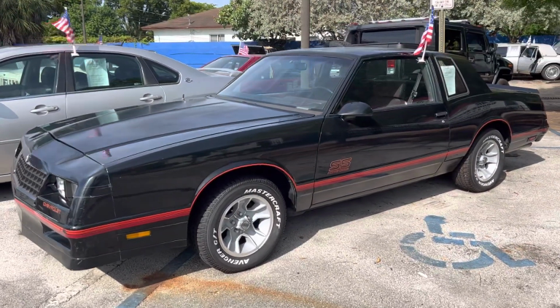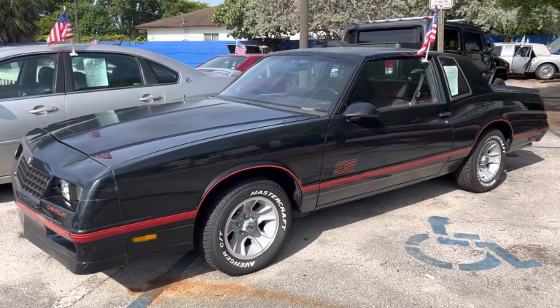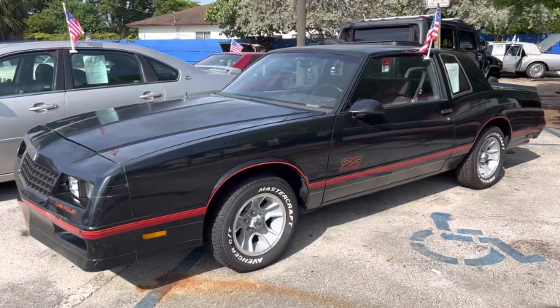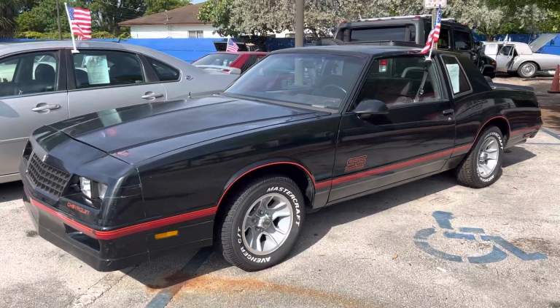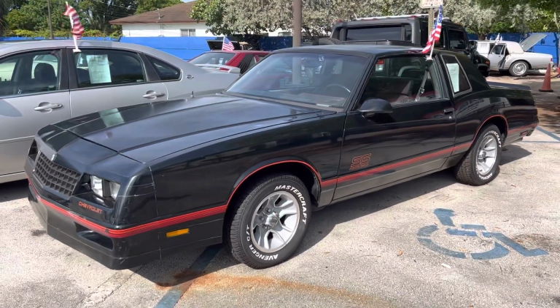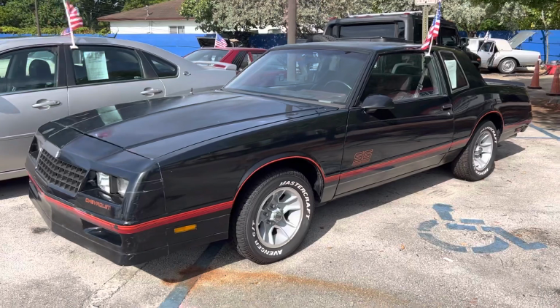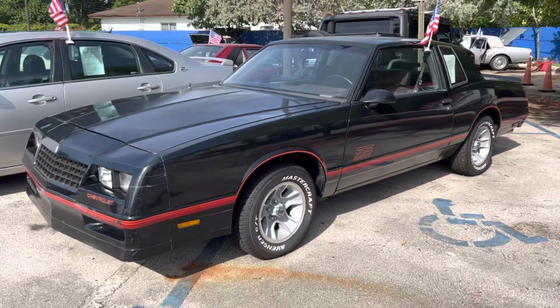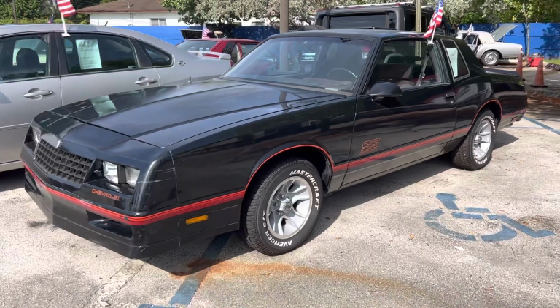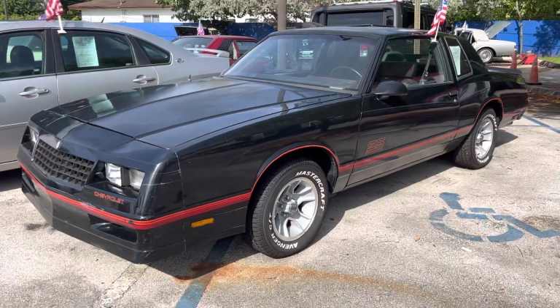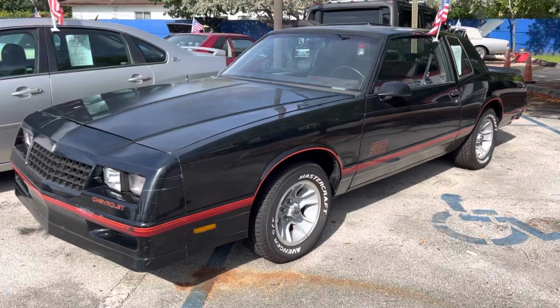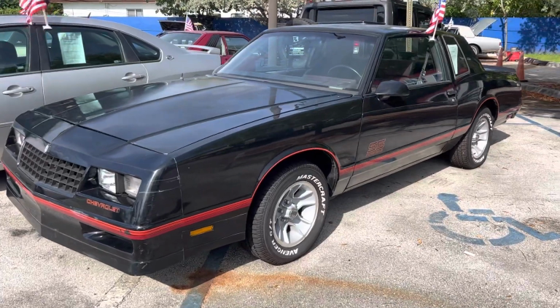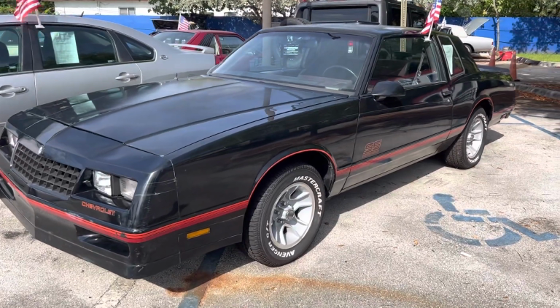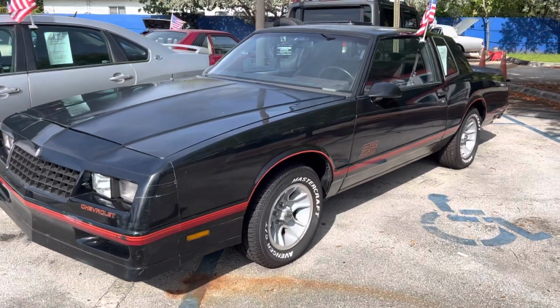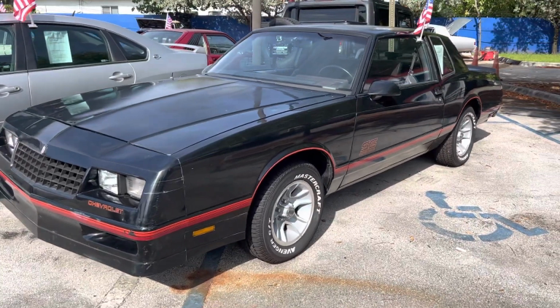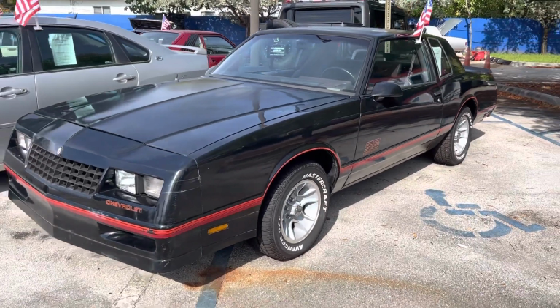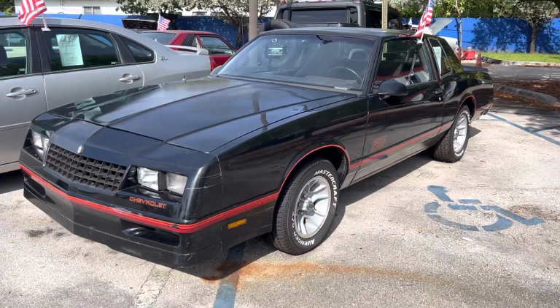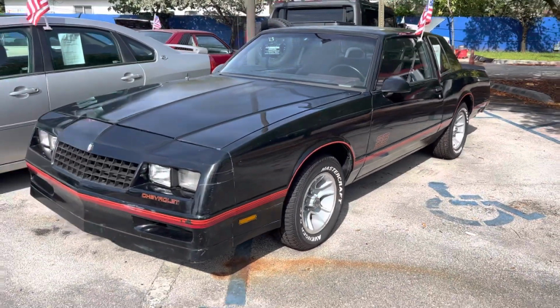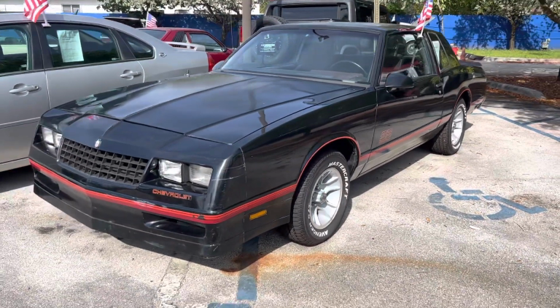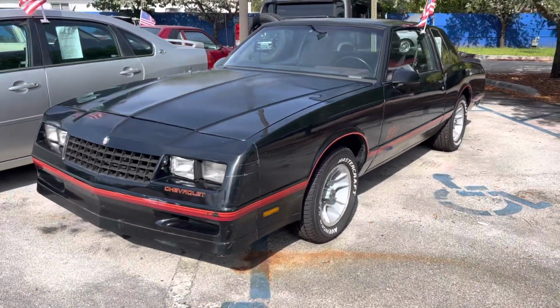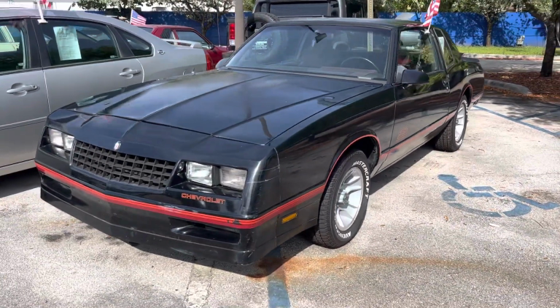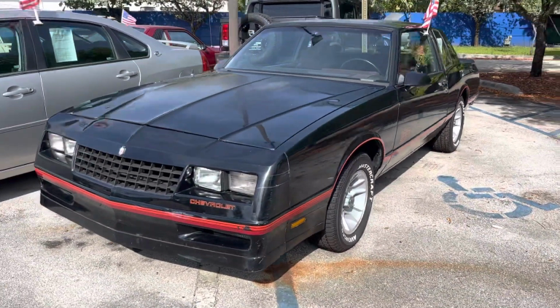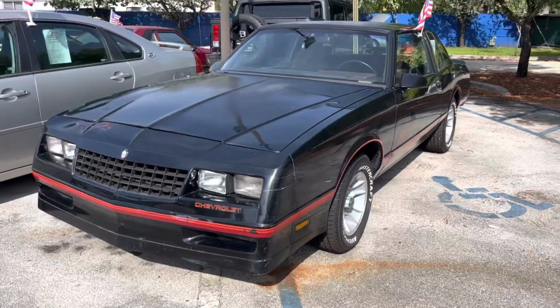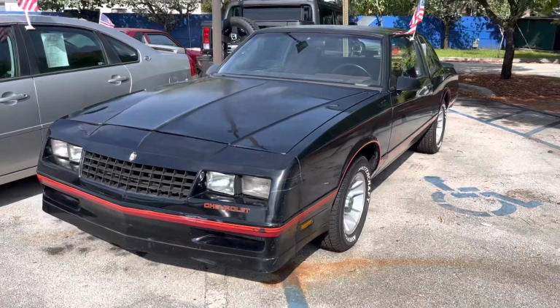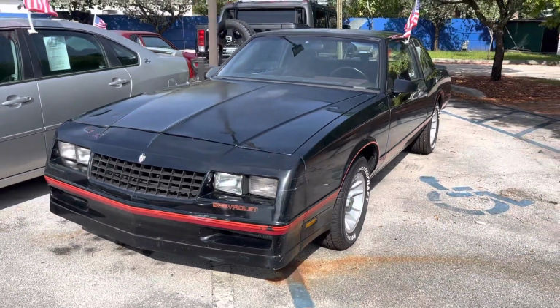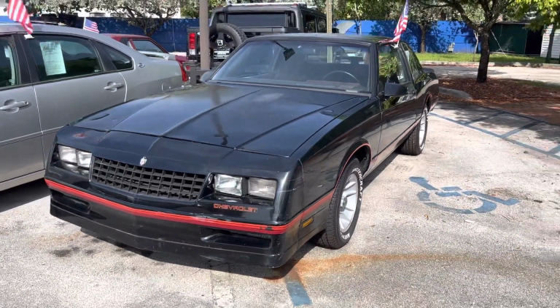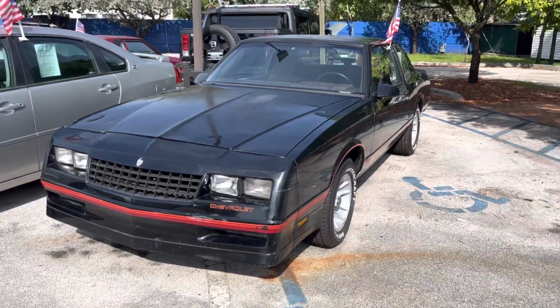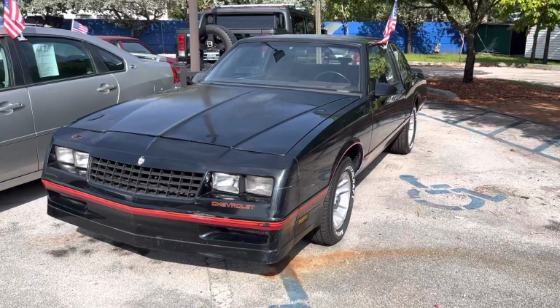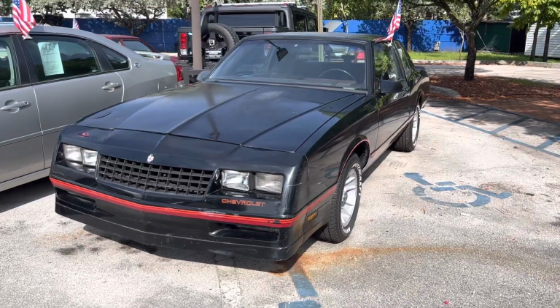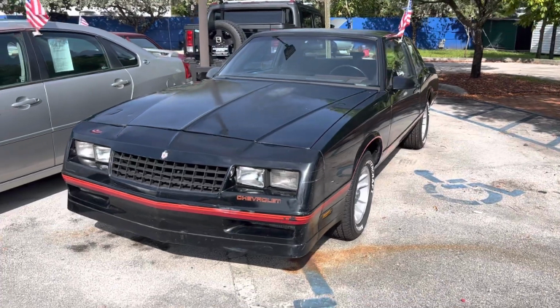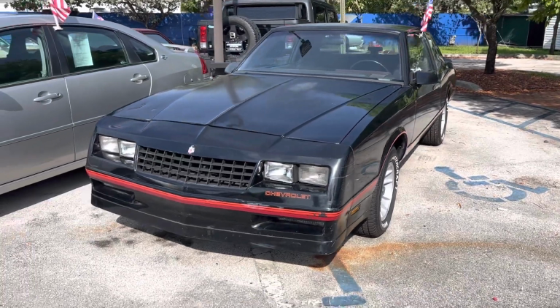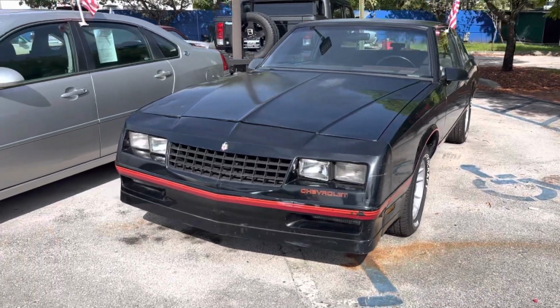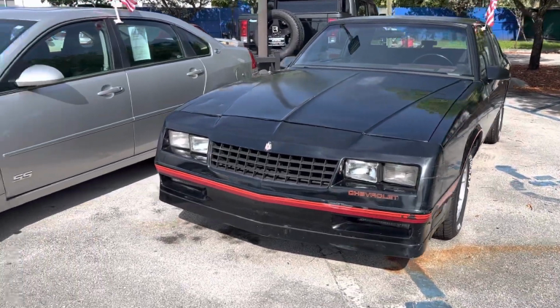We're going to the '88 Monte Carlo. Everything's done to this car, just needs paint. Super low. These cars are going for over $20,000 — the last three sold for over 20.